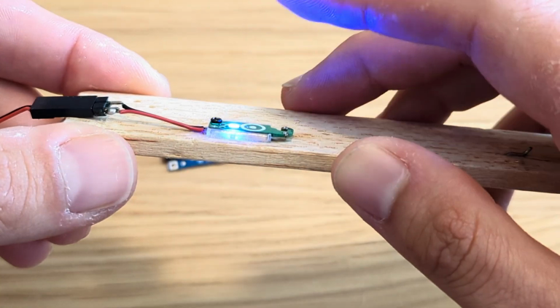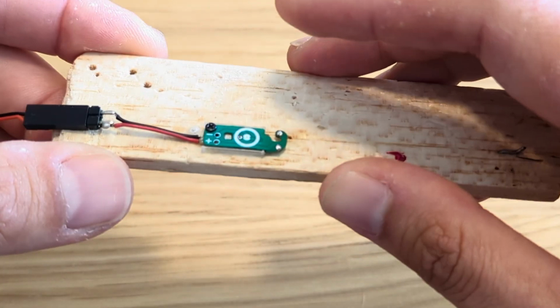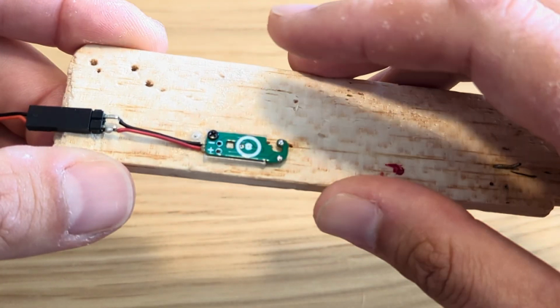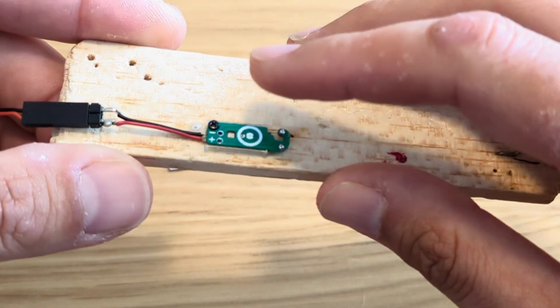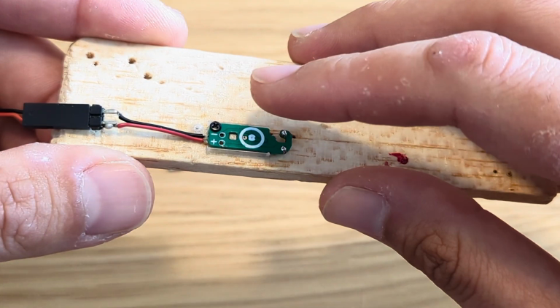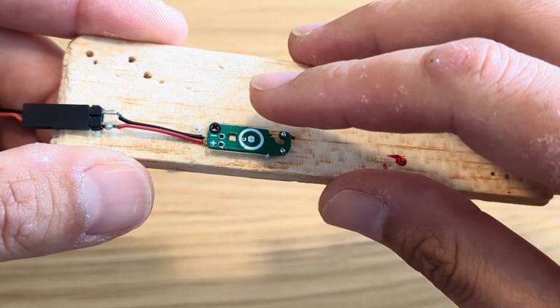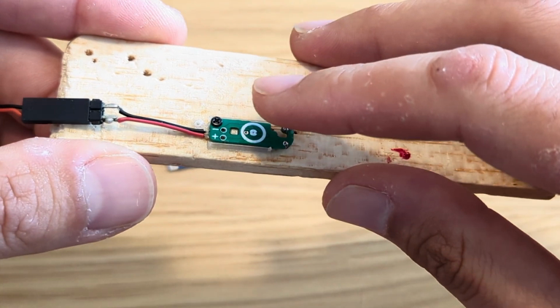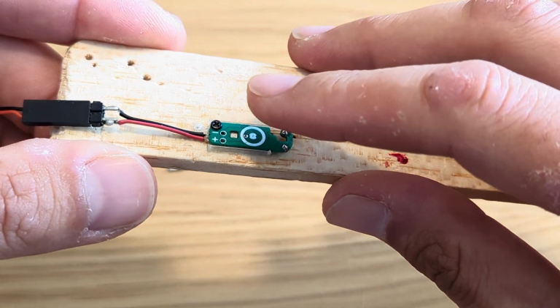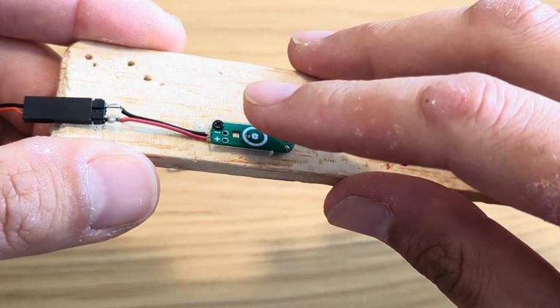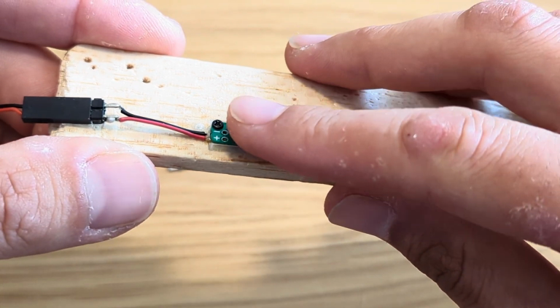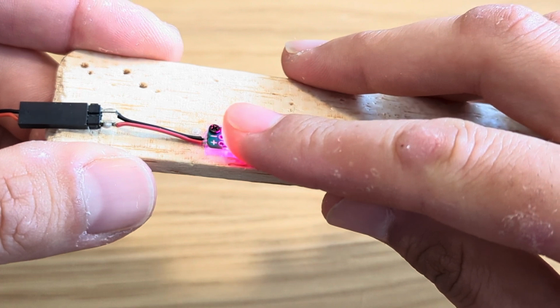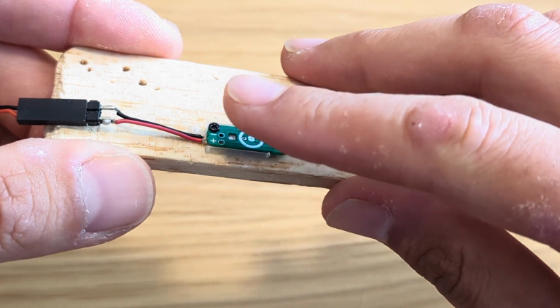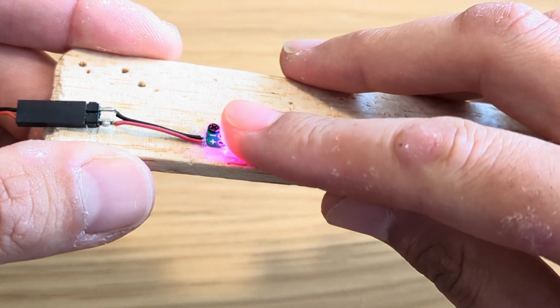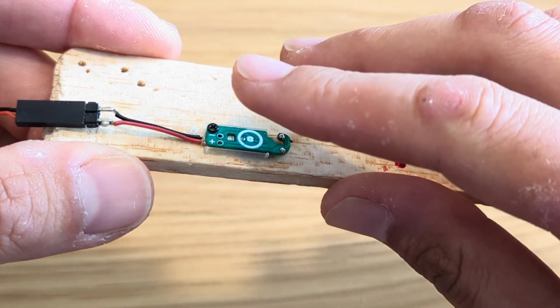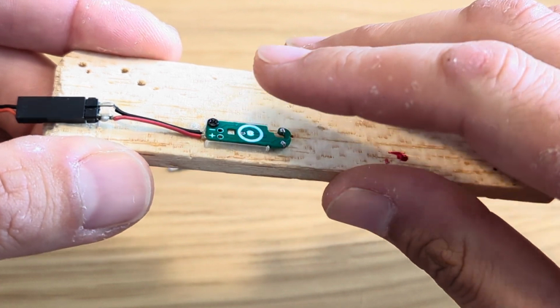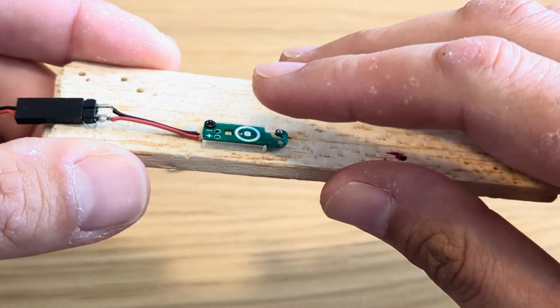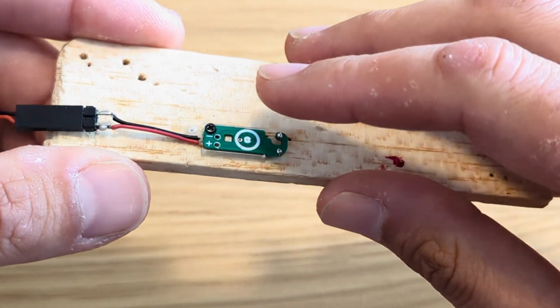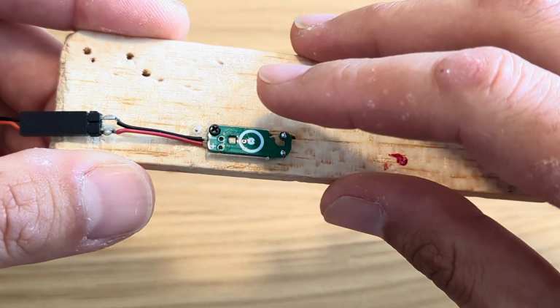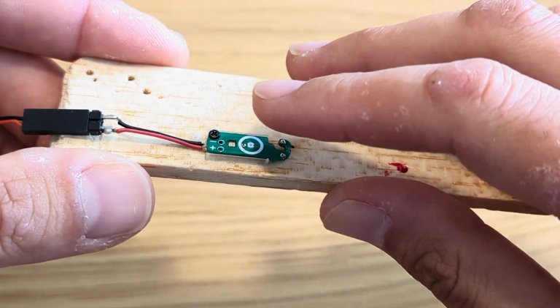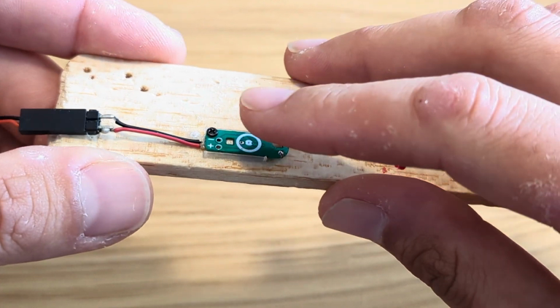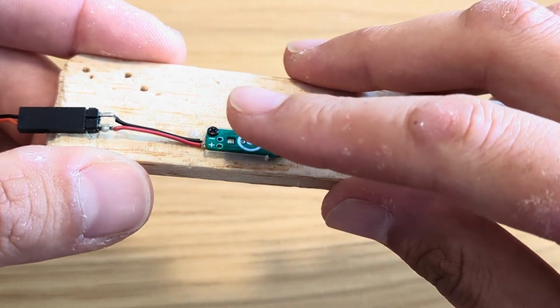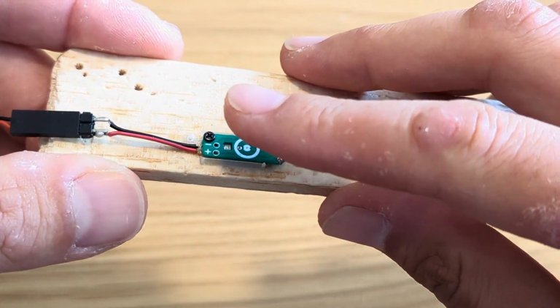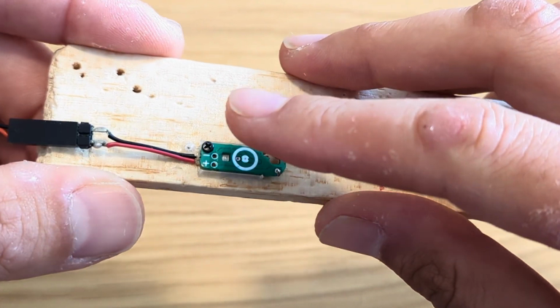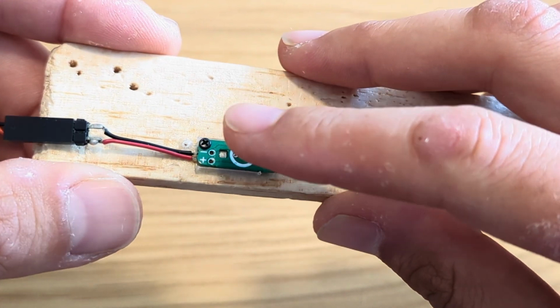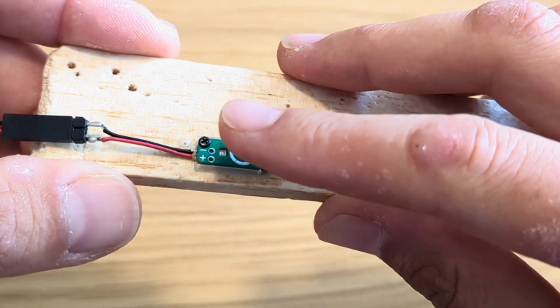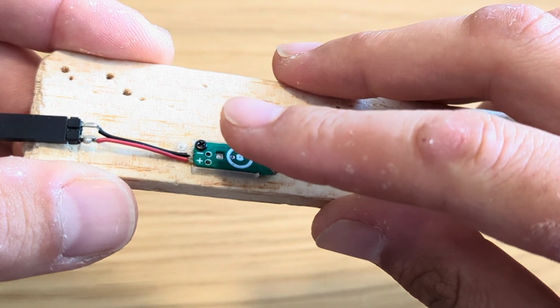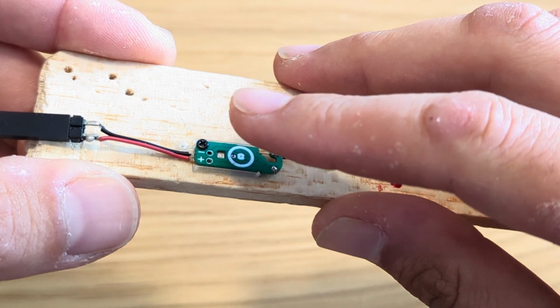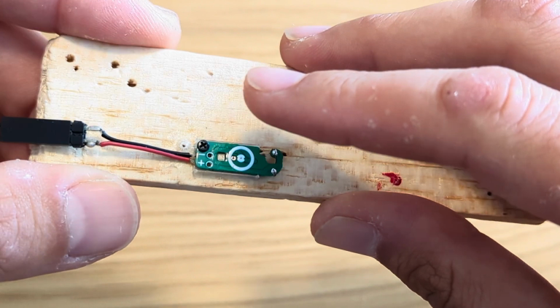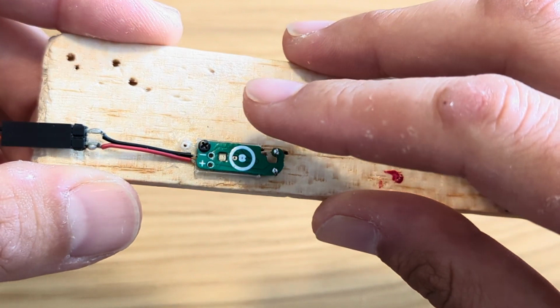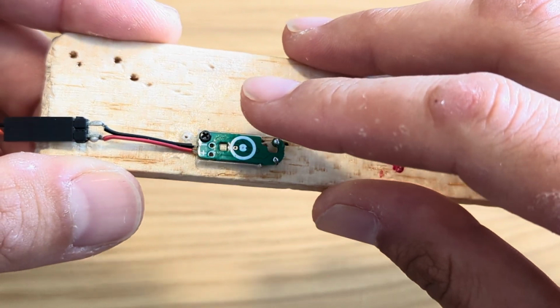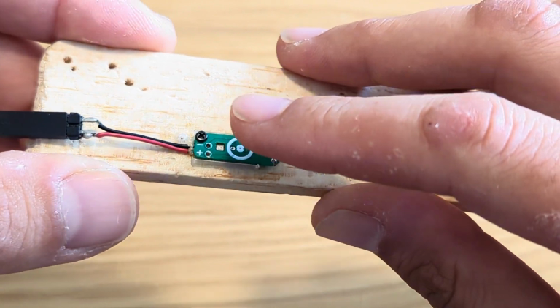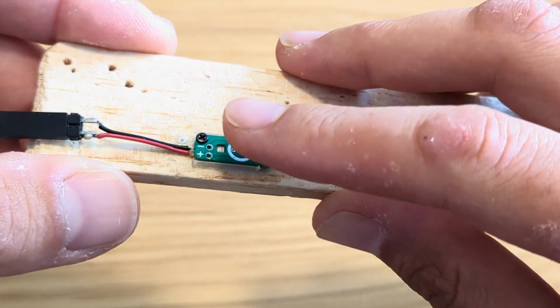You can see it recognizes my touches like this — you can see that it lights up. After three quick touches, it will enter the programming menu.